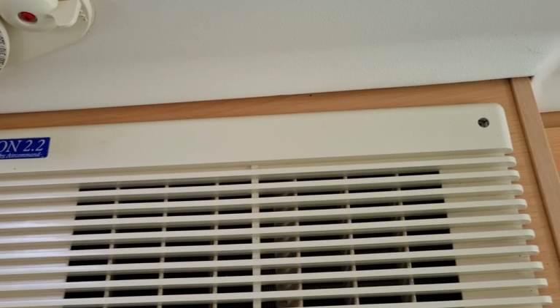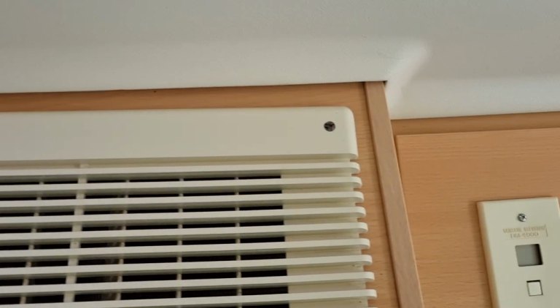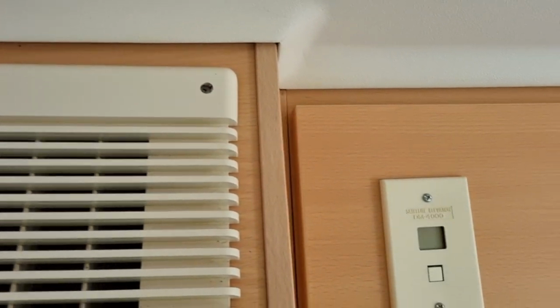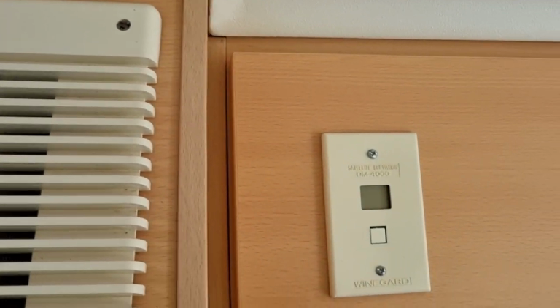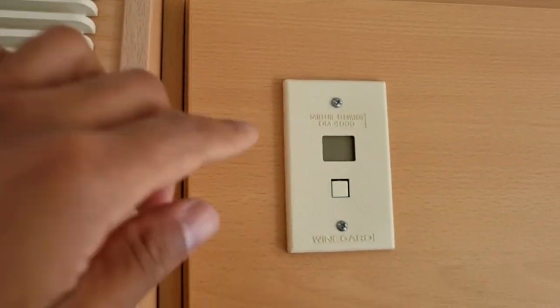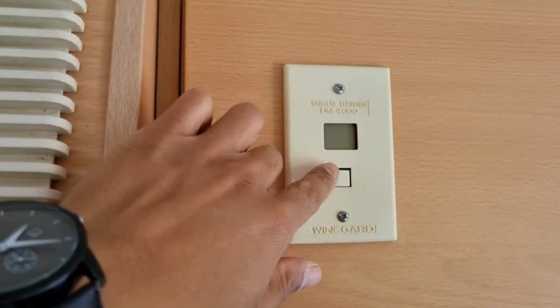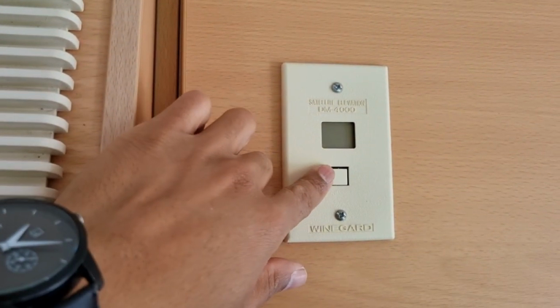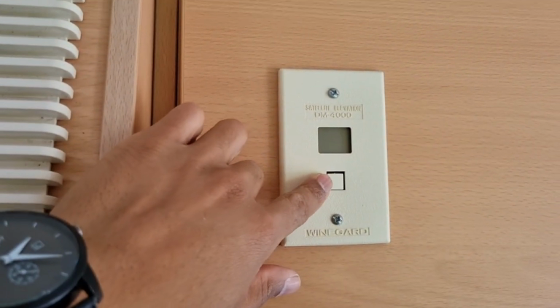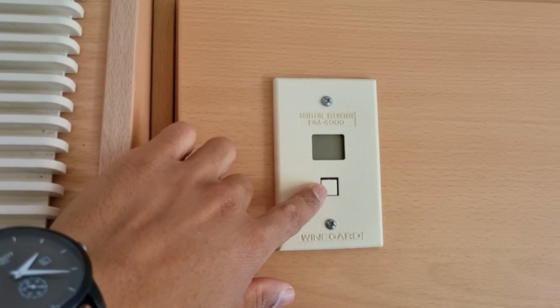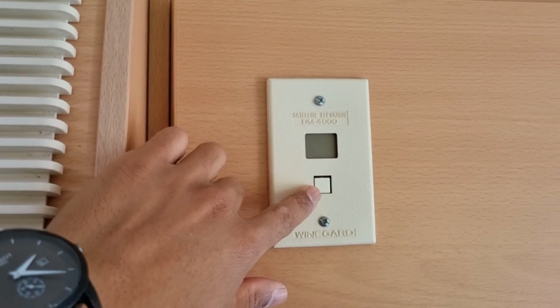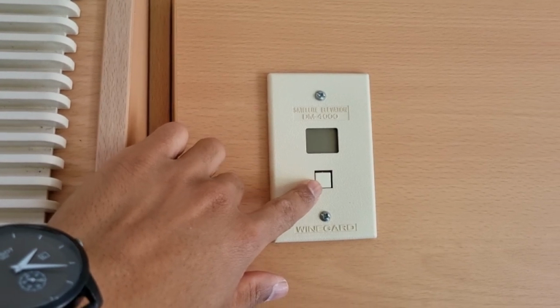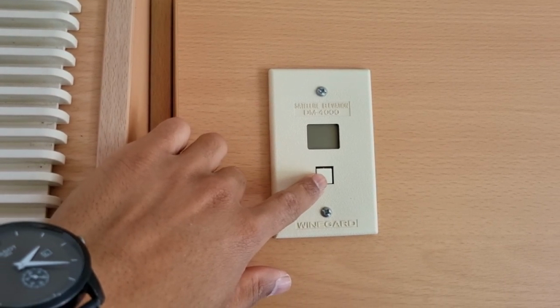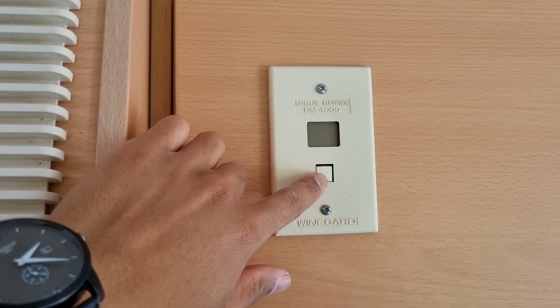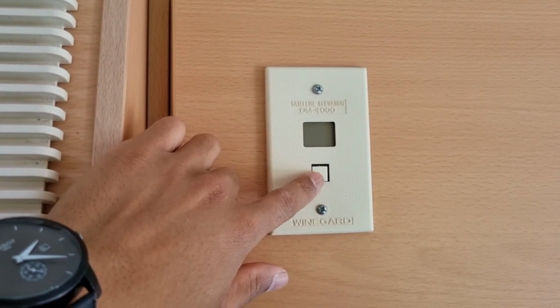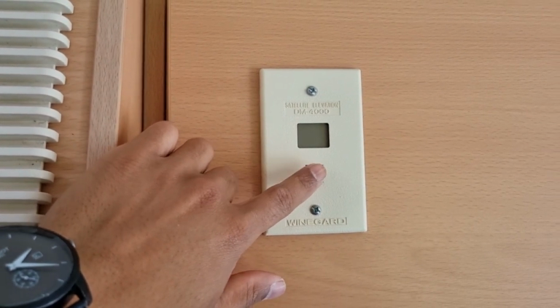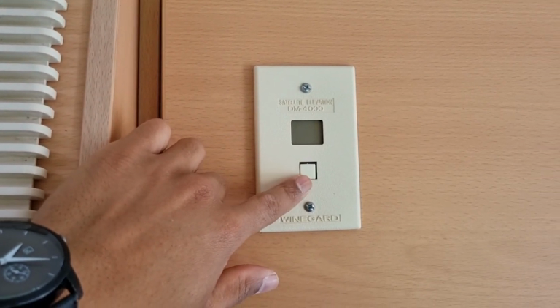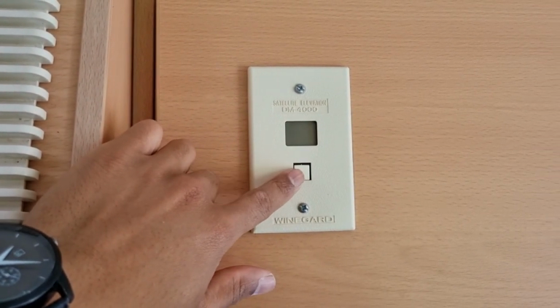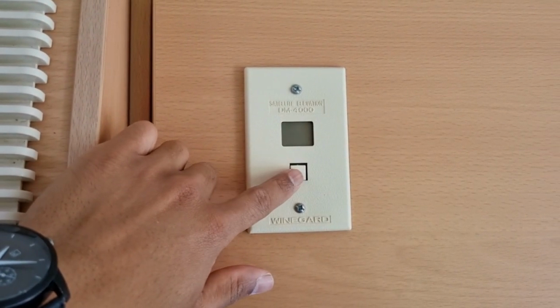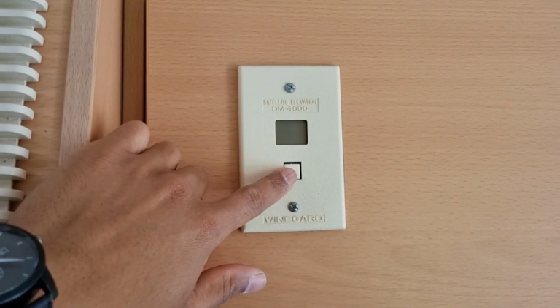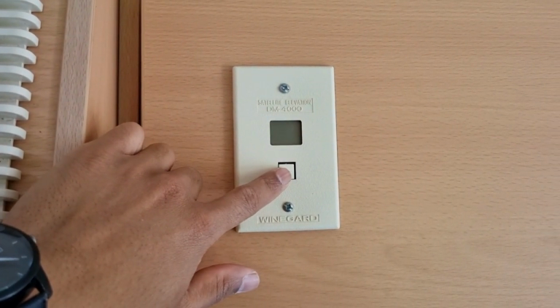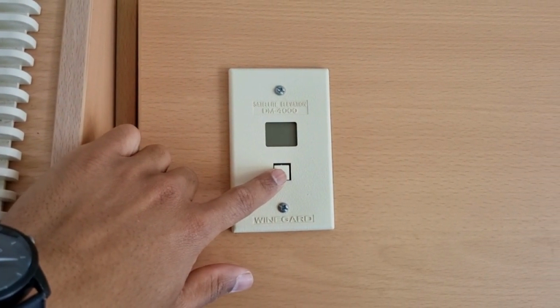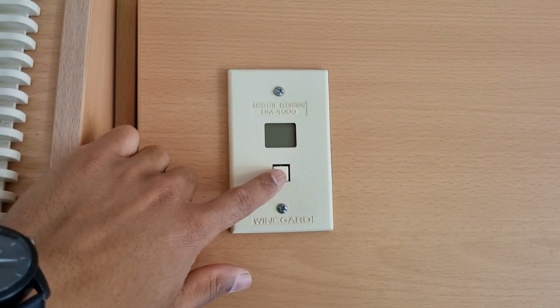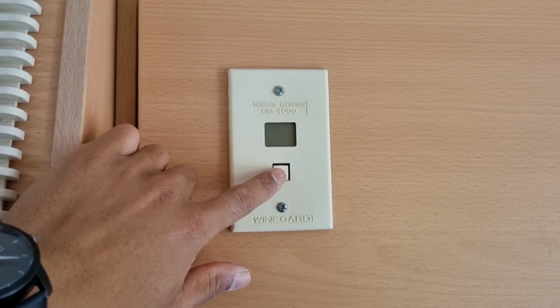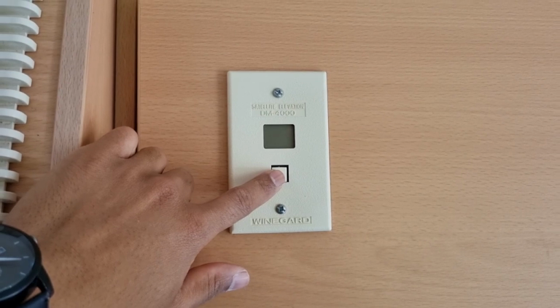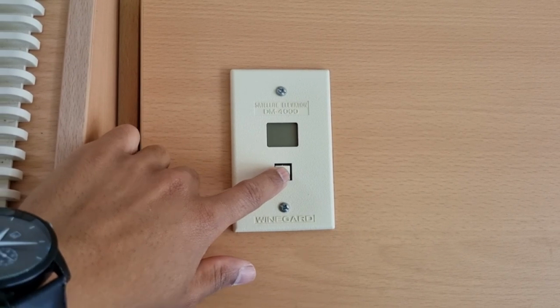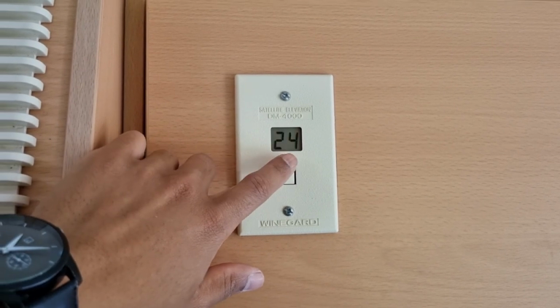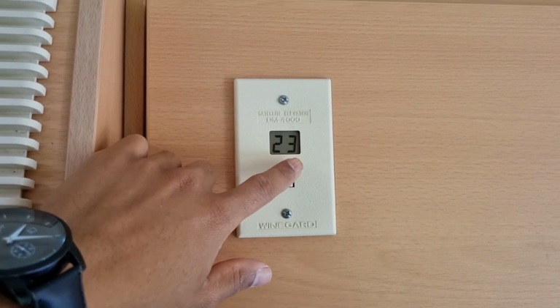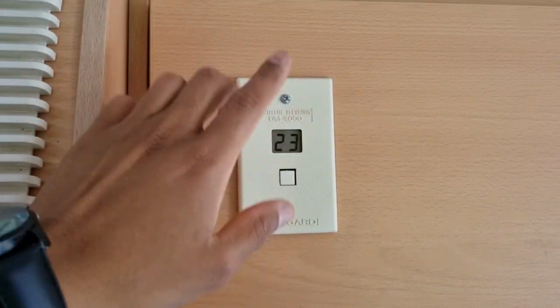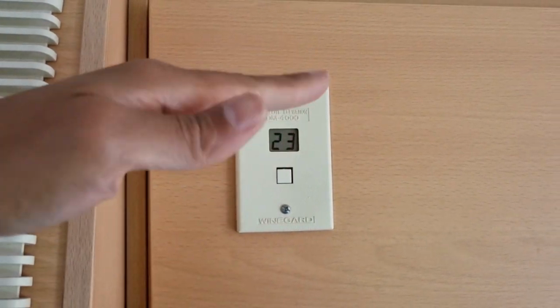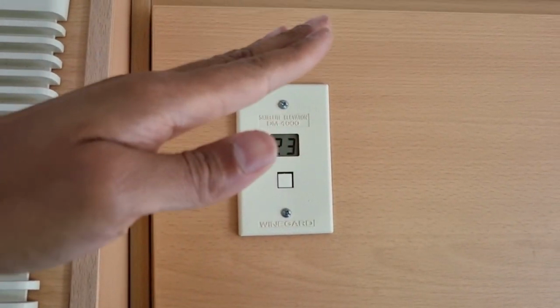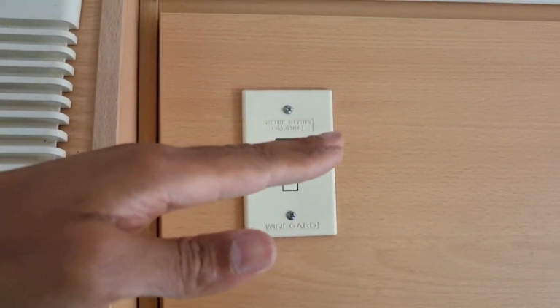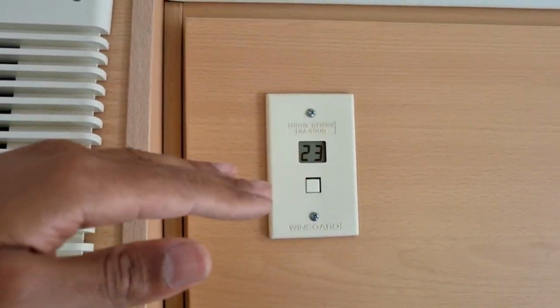Second thing is, always locate your elevation gauge. This is mainly powered by a 9V battery — sometimes it's 12V powered as well, but normally there's a 9V battery behind you. Push that and it shows you the elevation of the satellite.